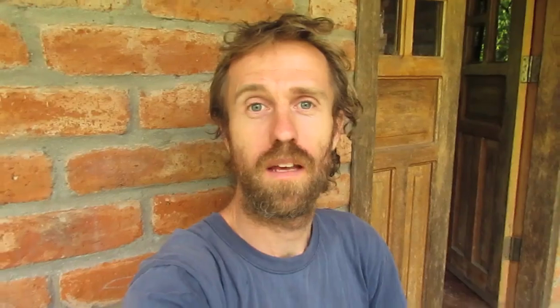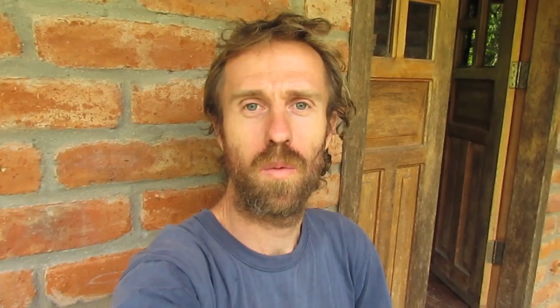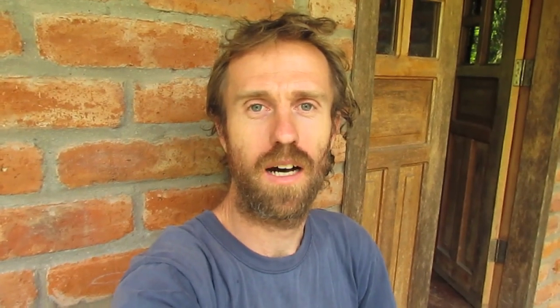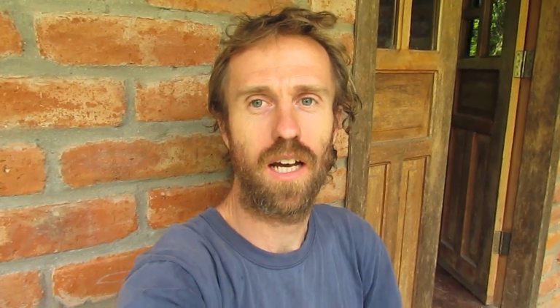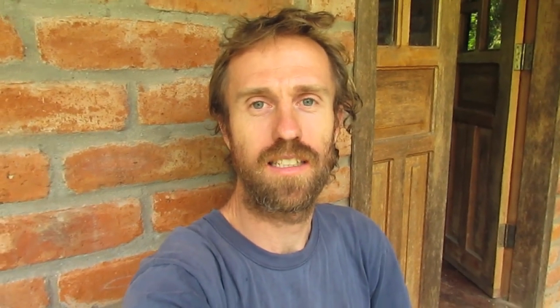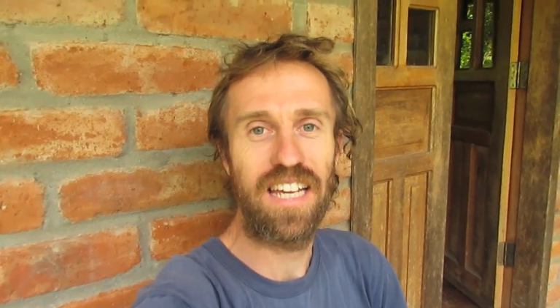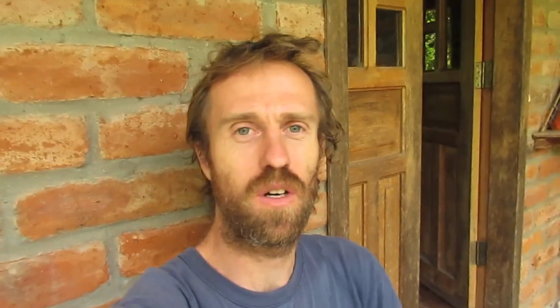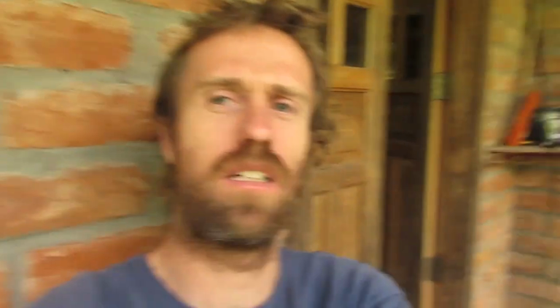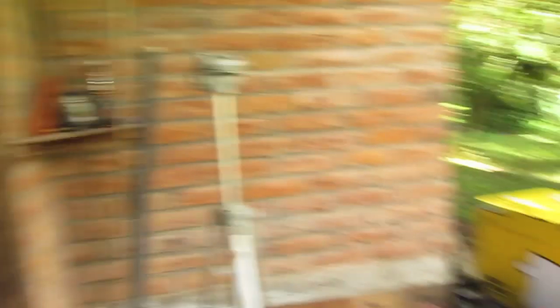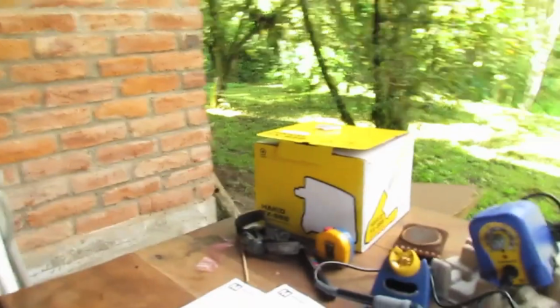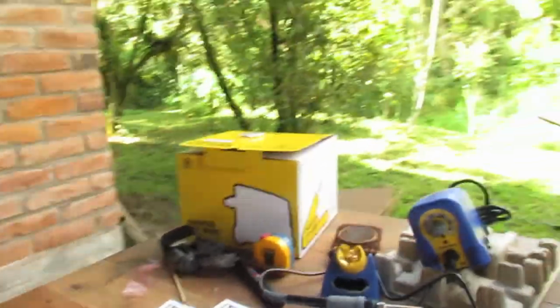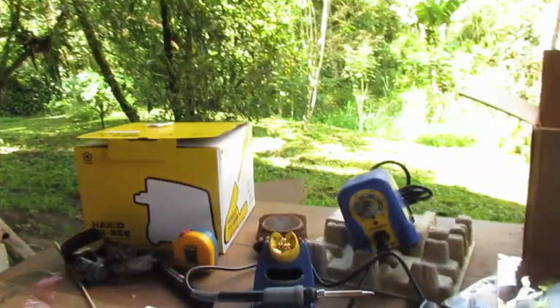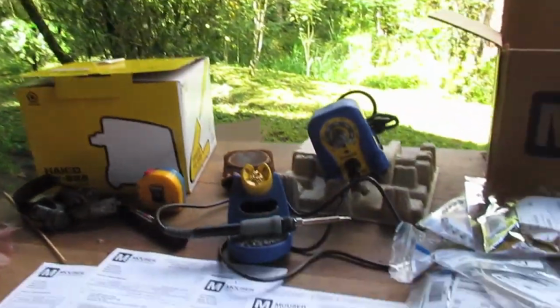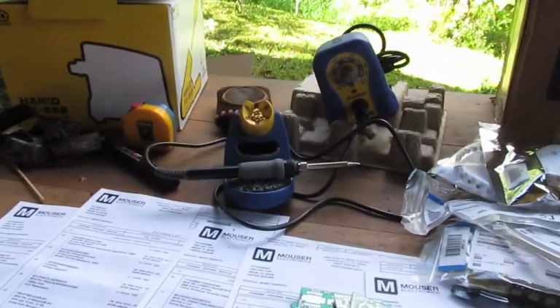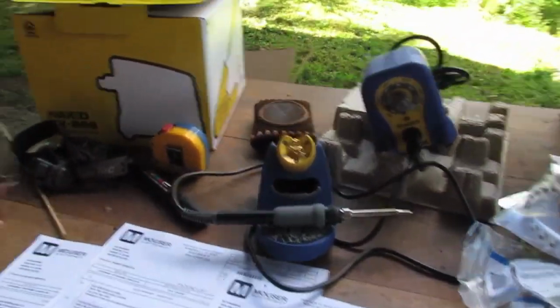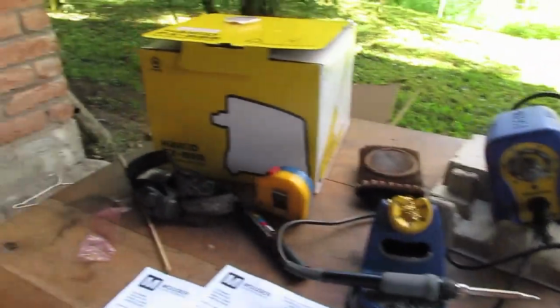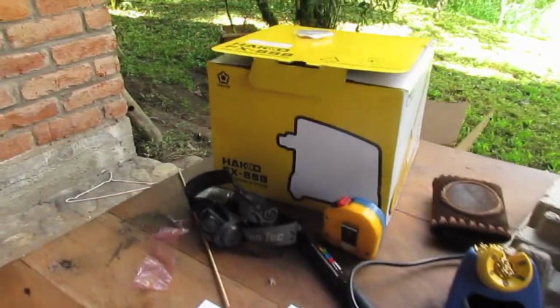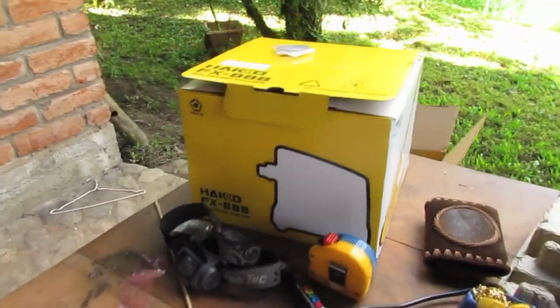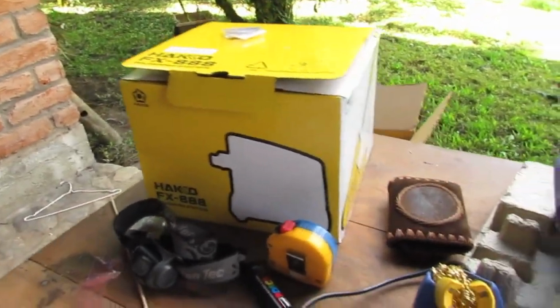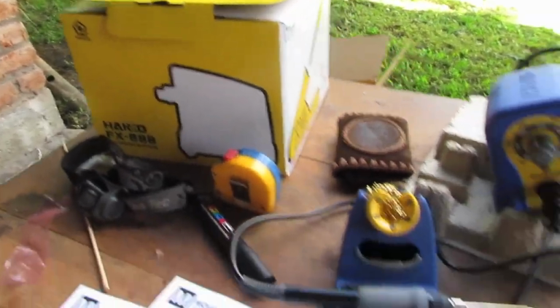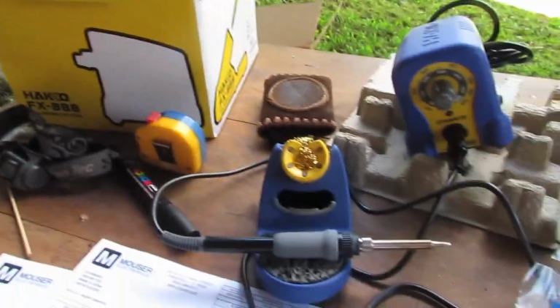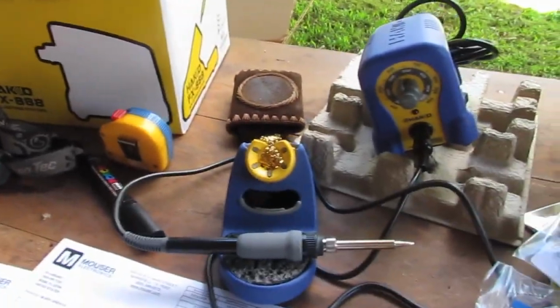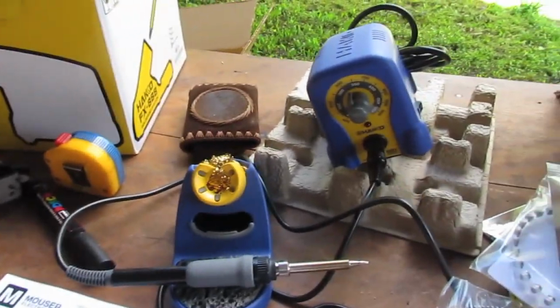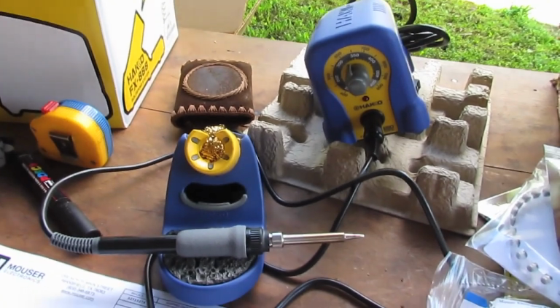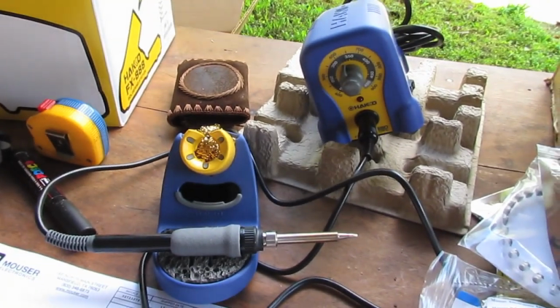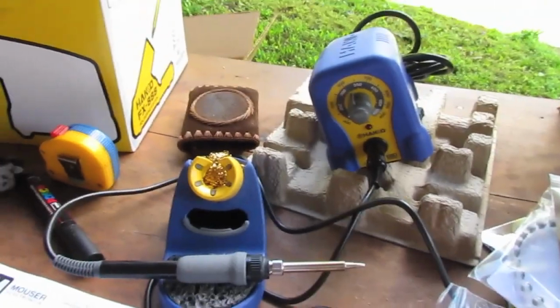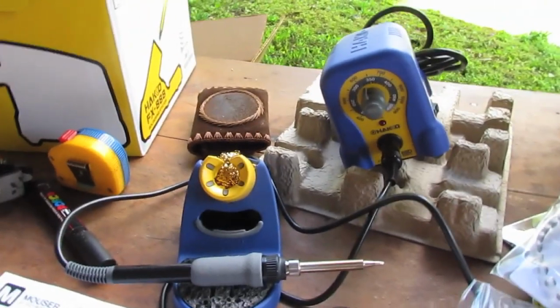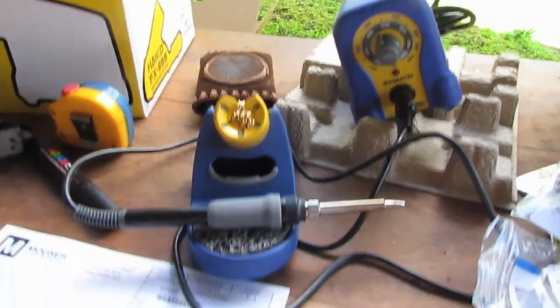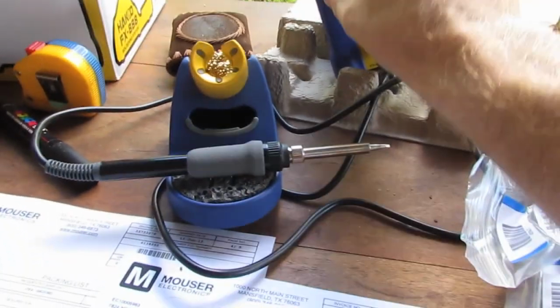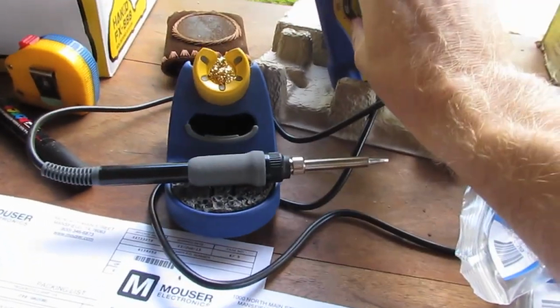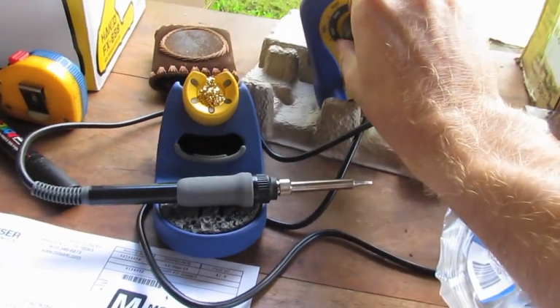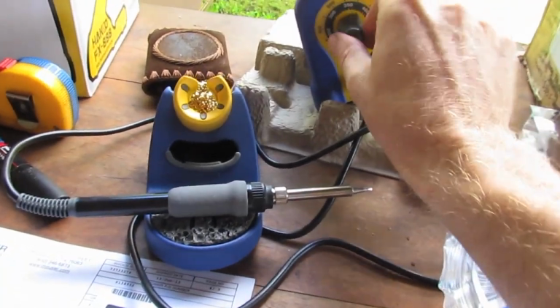Hello and welcome to RC Hacker. Today I'm not doing an unboxing — I've already unboxed it — but I got in the mail today a brand new soldering iron, the FX888.